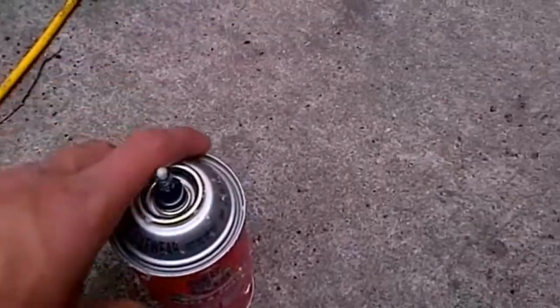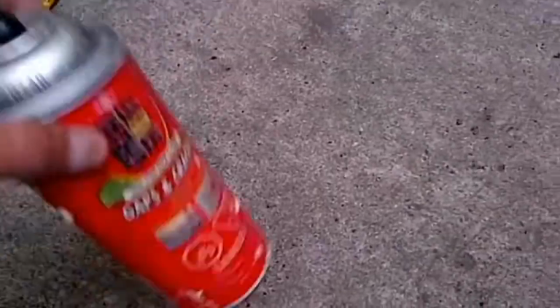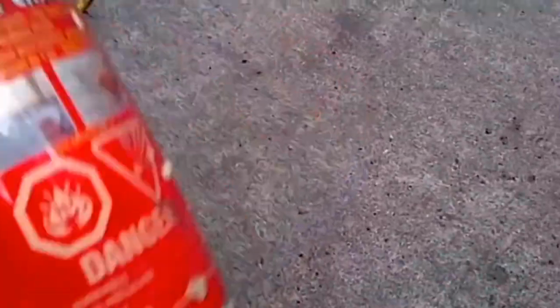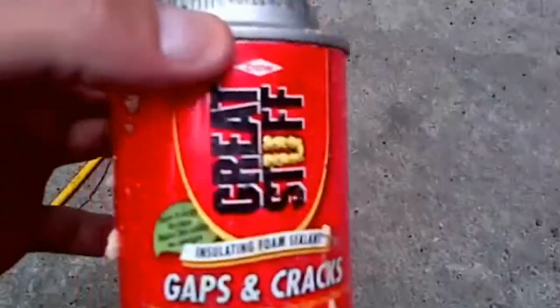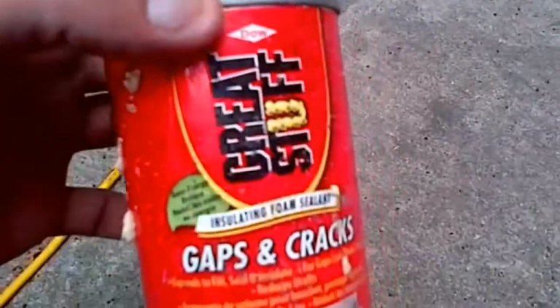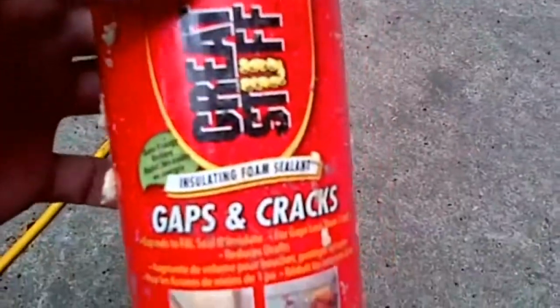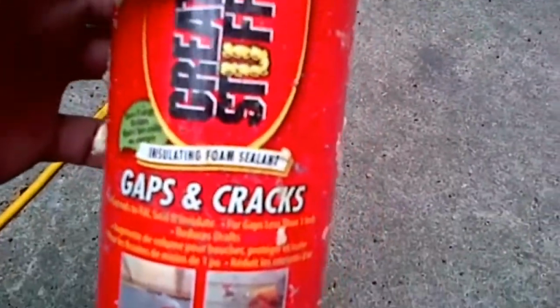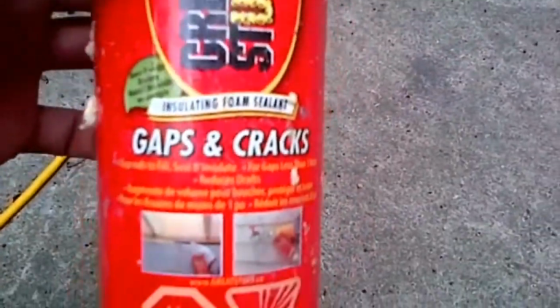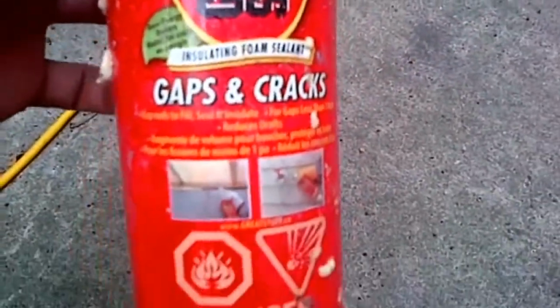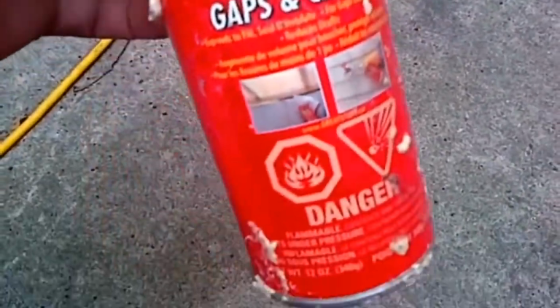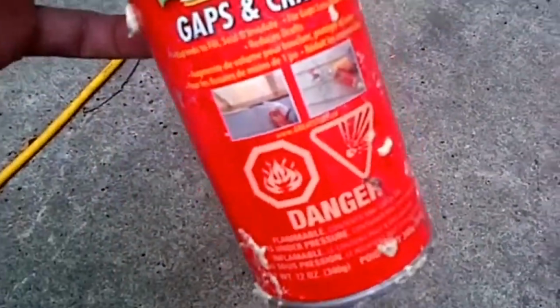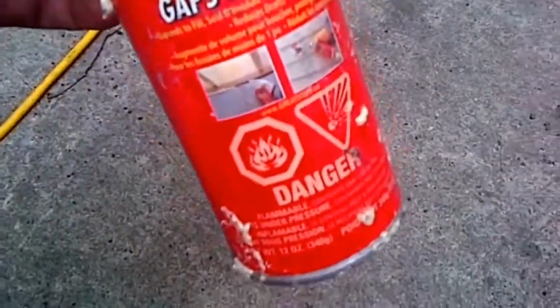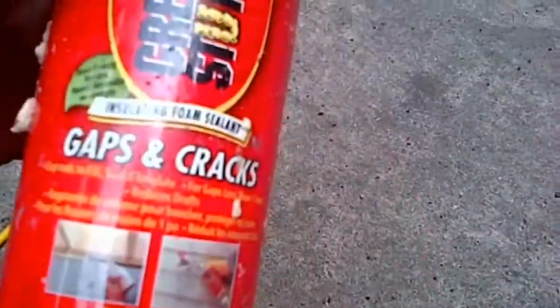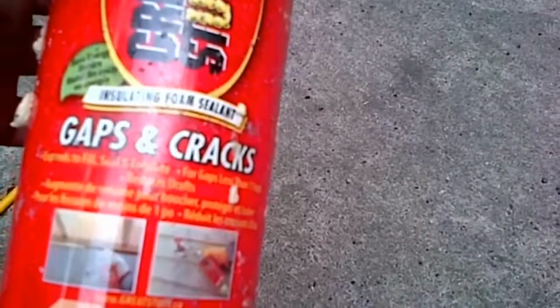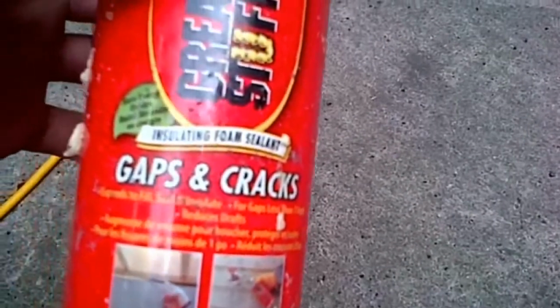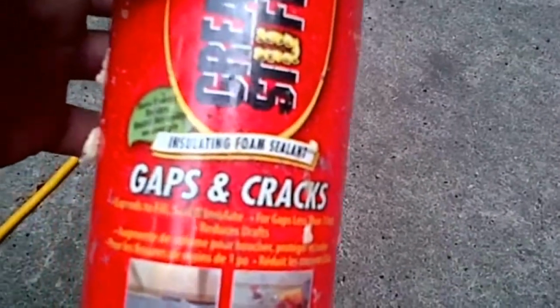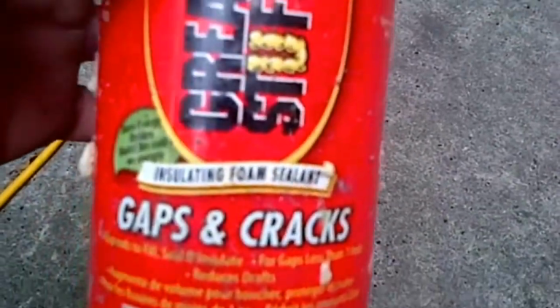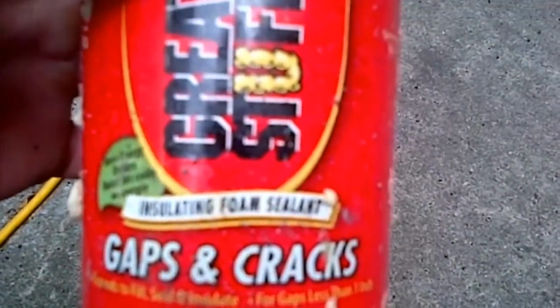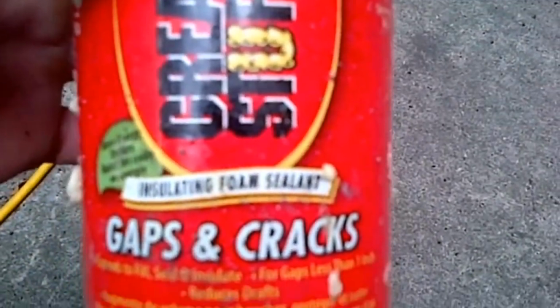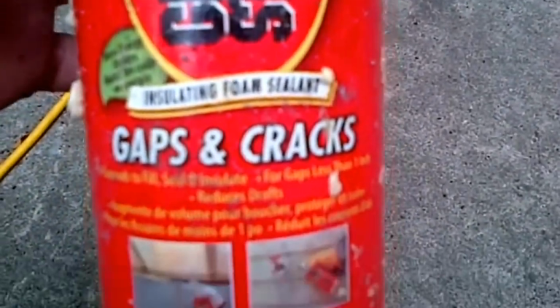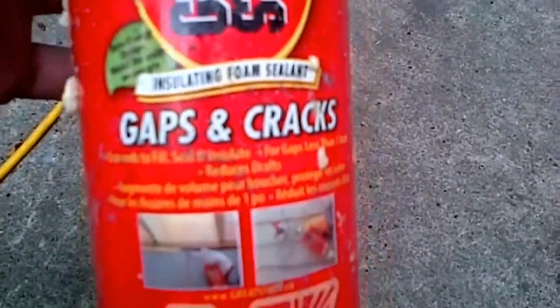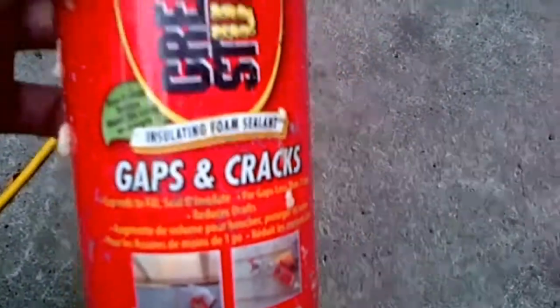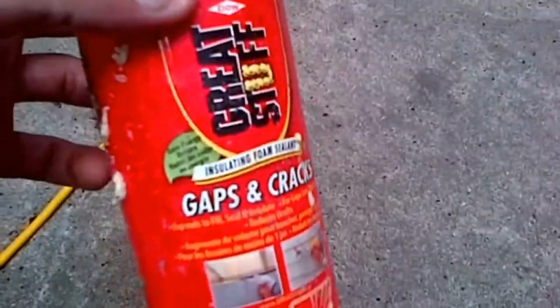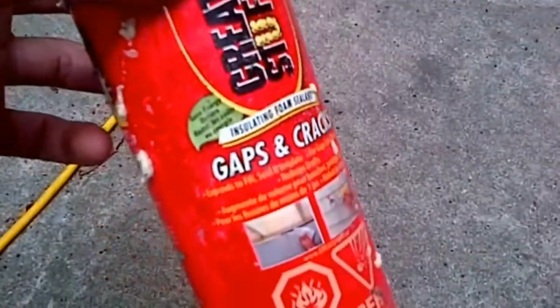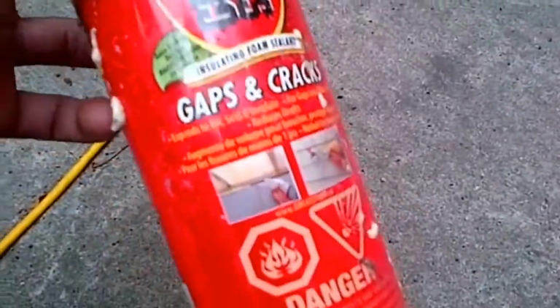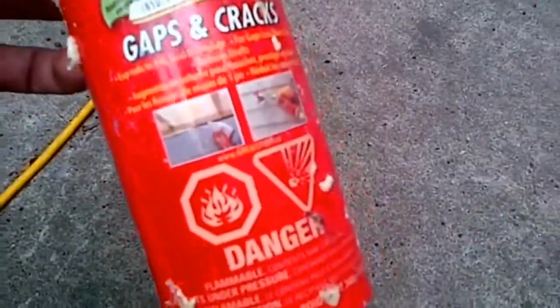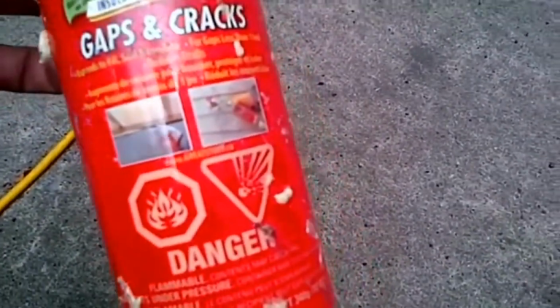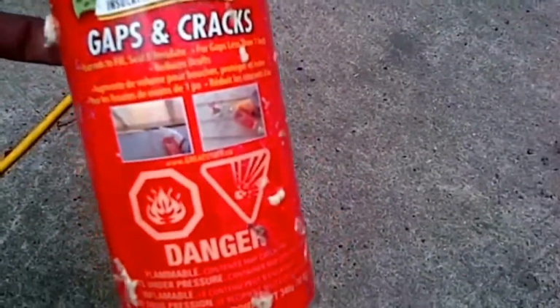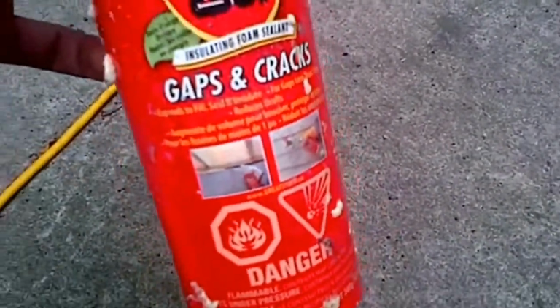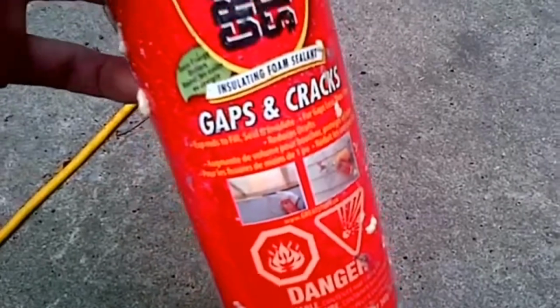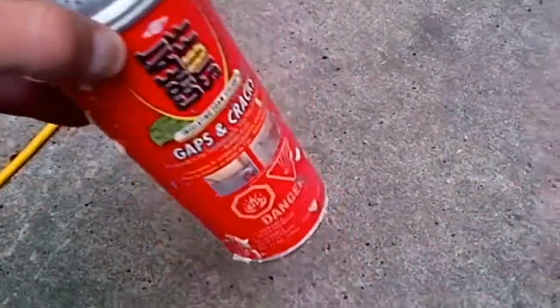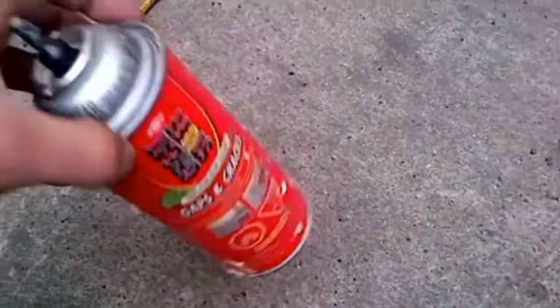There's the Great Stuff spray foam, gaps and cracks — just regular cheap stuff, four bucks a can.